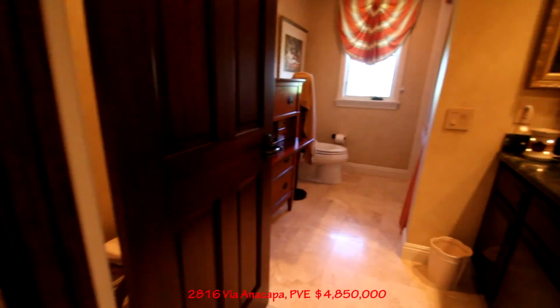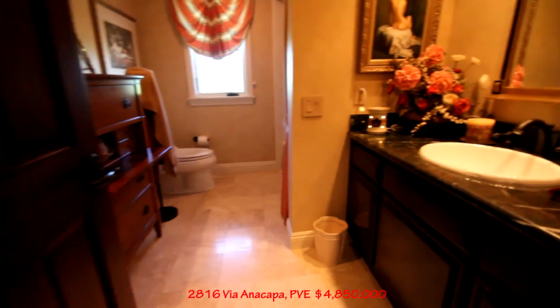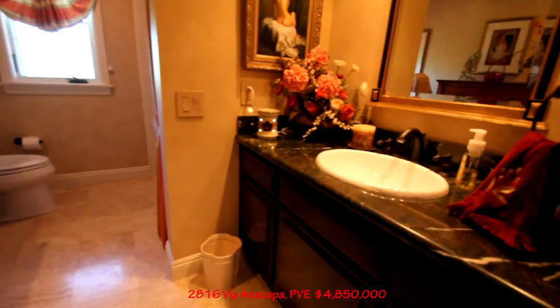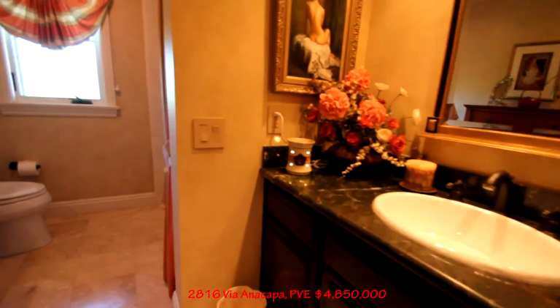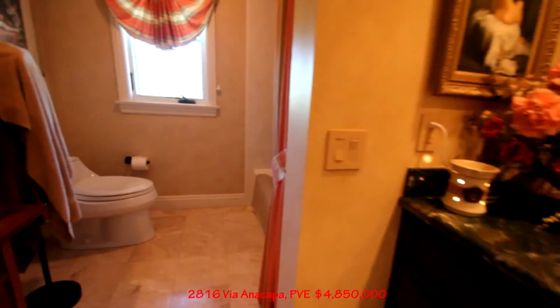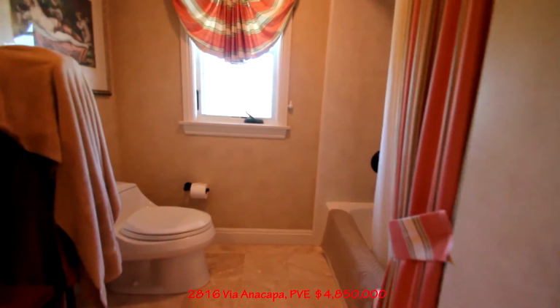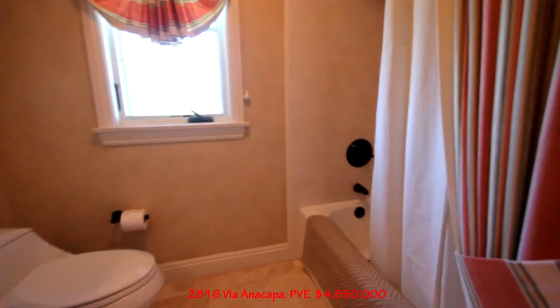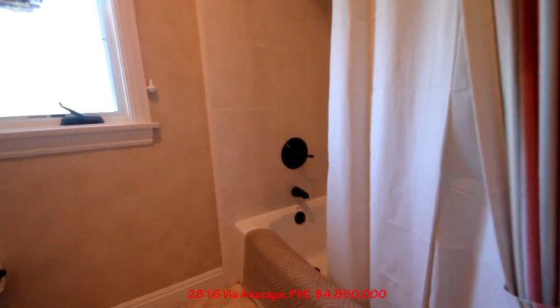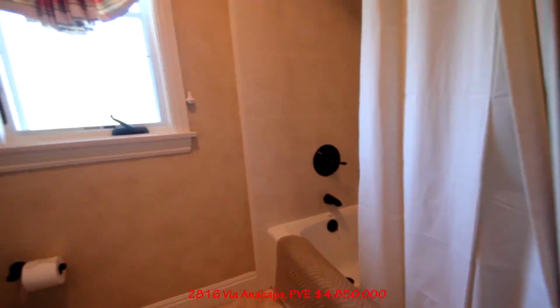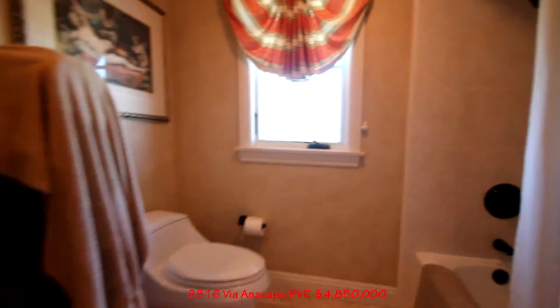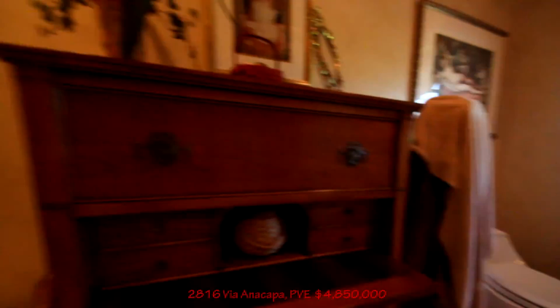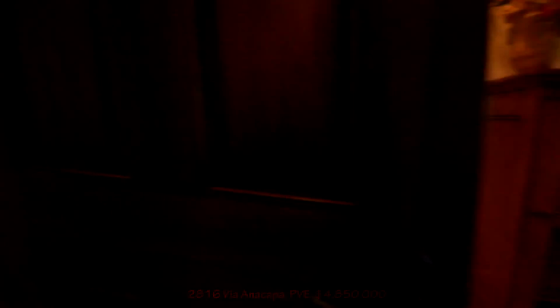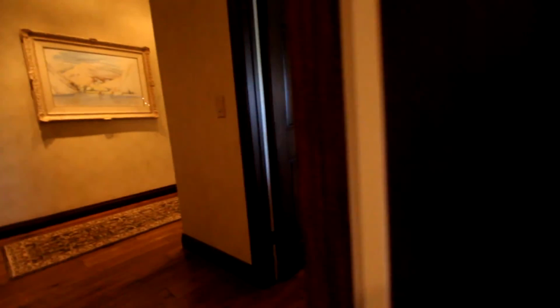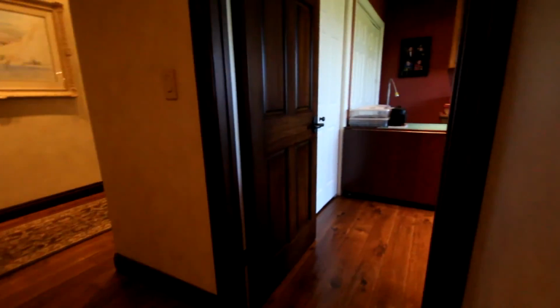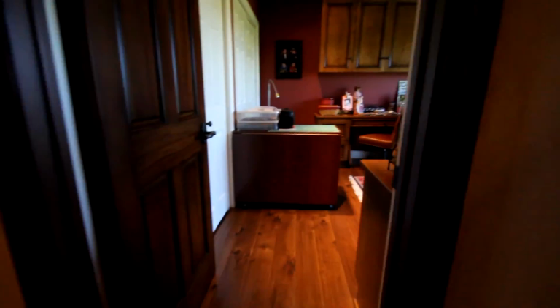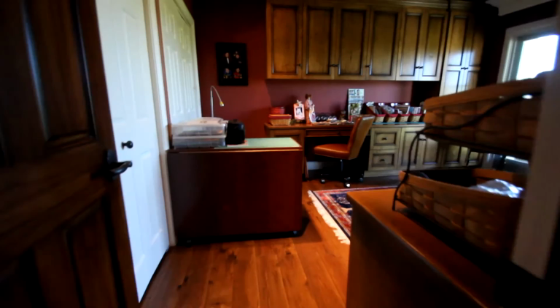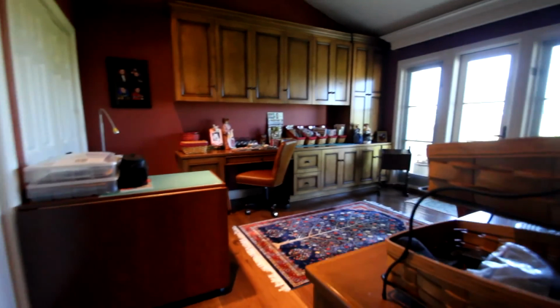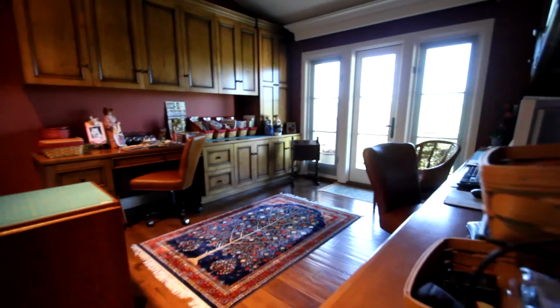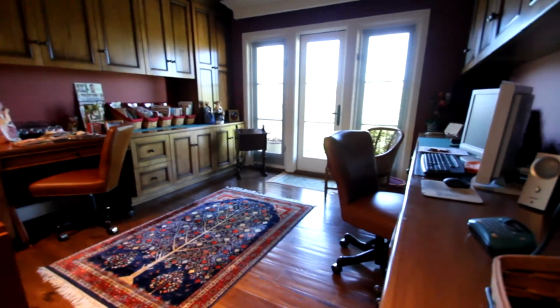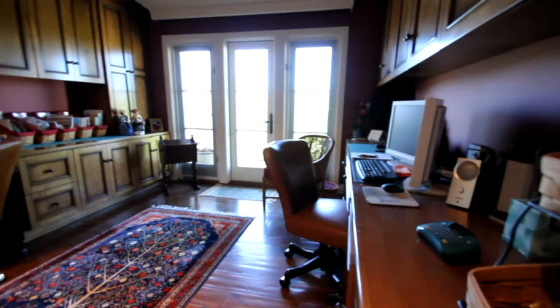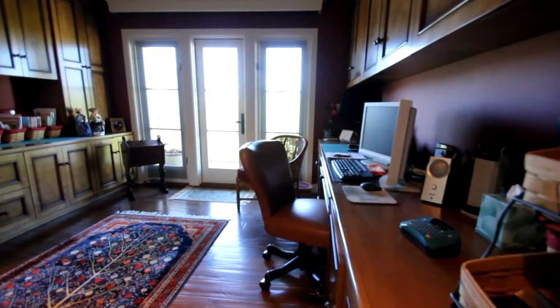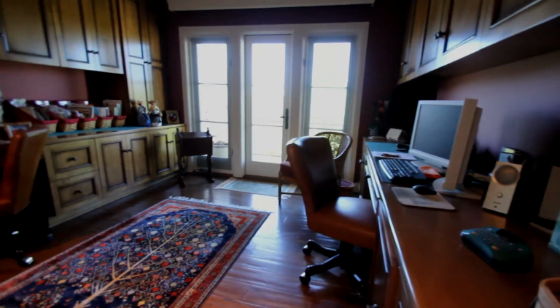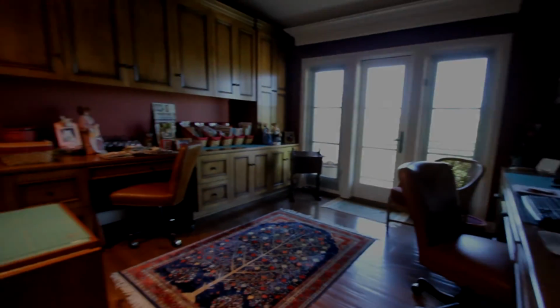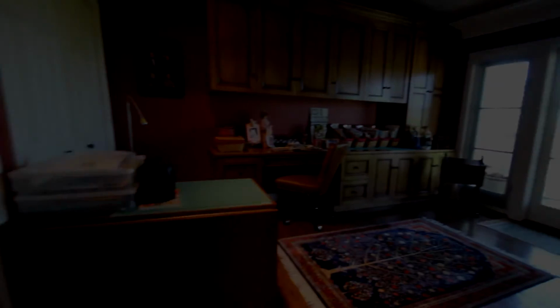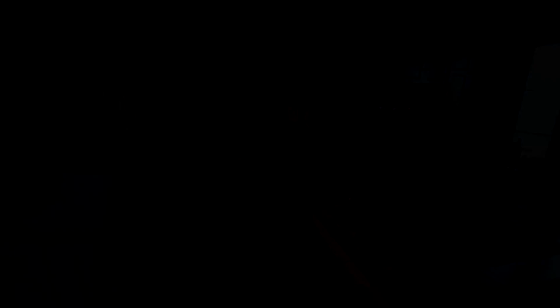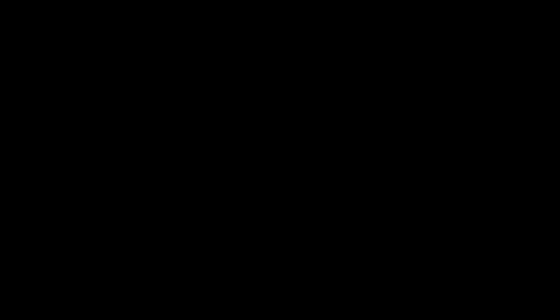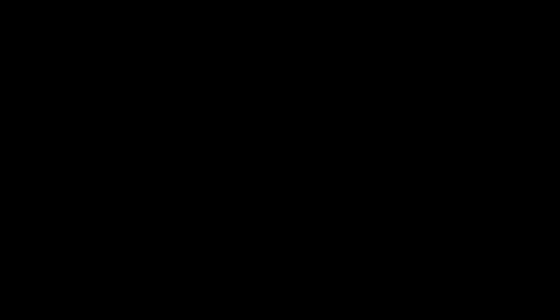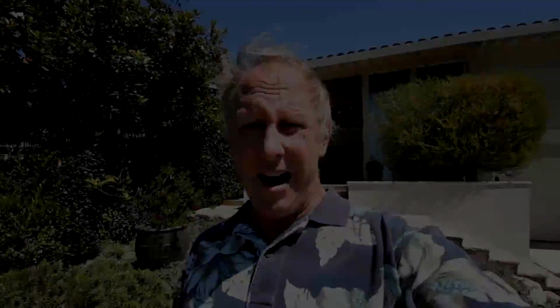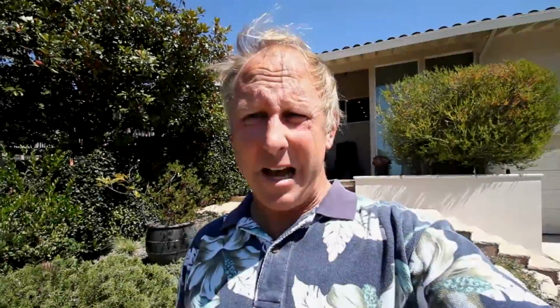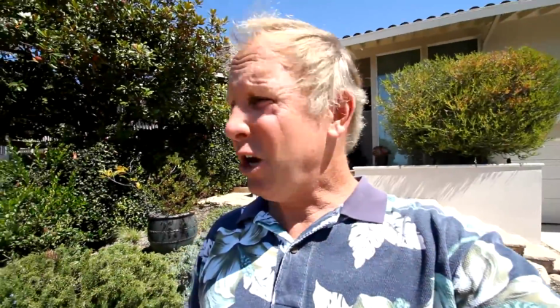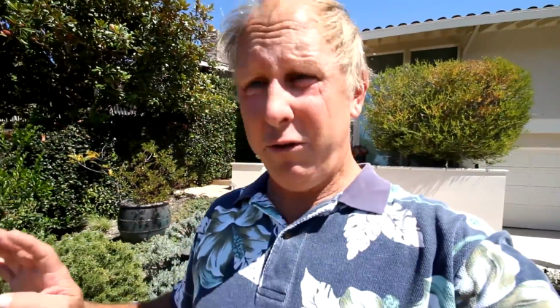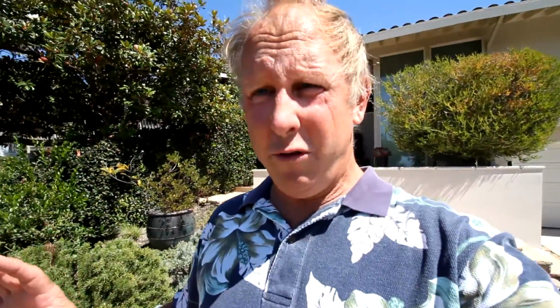Here's the bath — full shower, tub. Looks like it's in great condition. Nice place. All right, next stop — Via Carrillo, 2424.